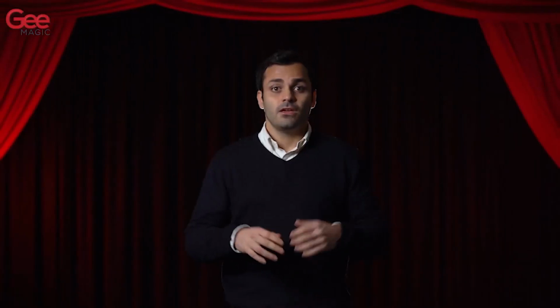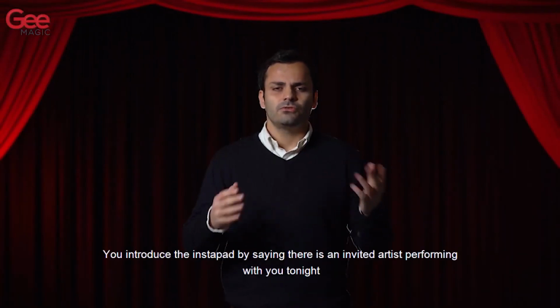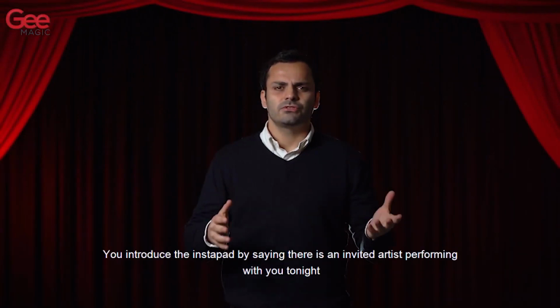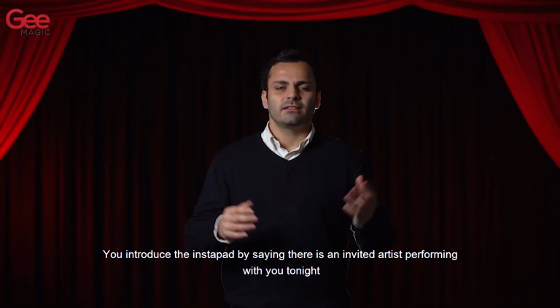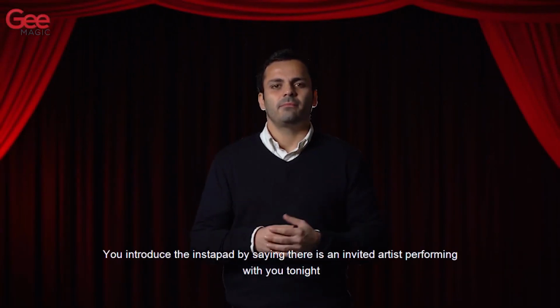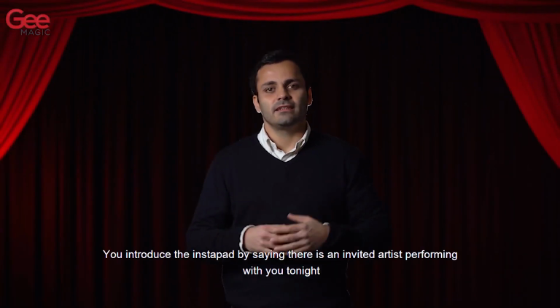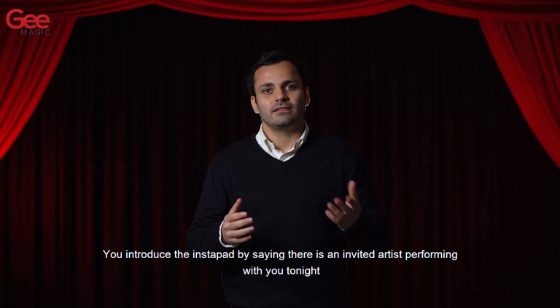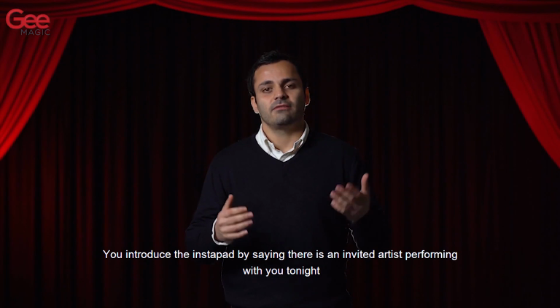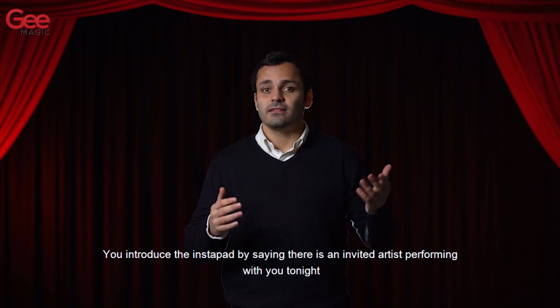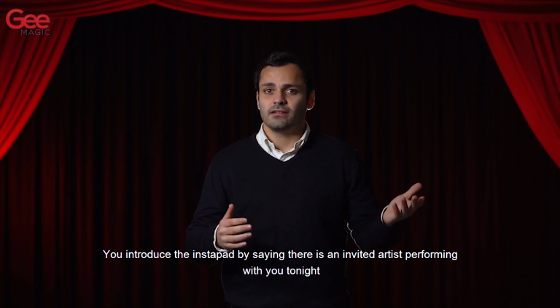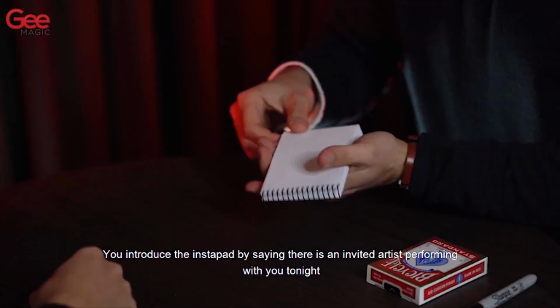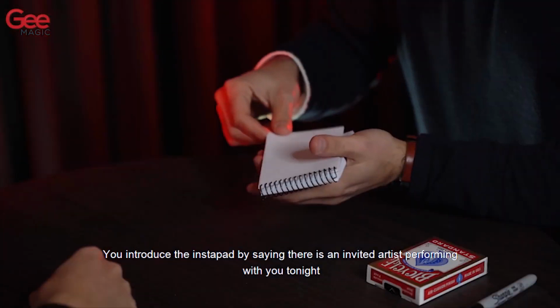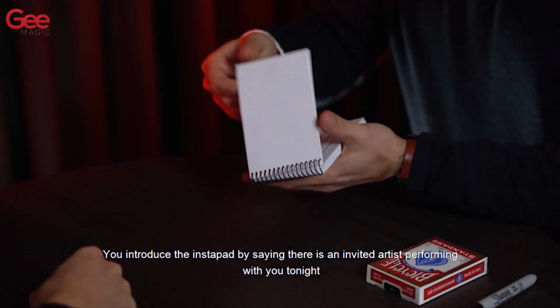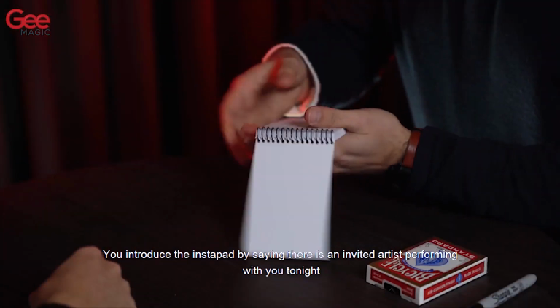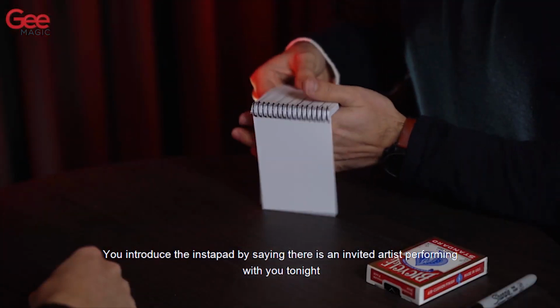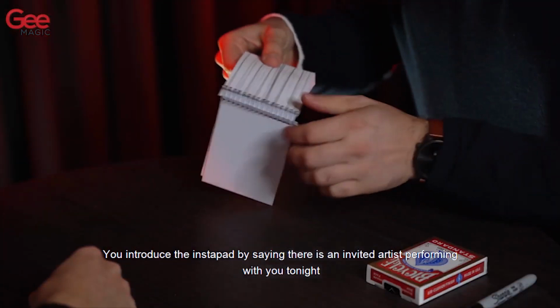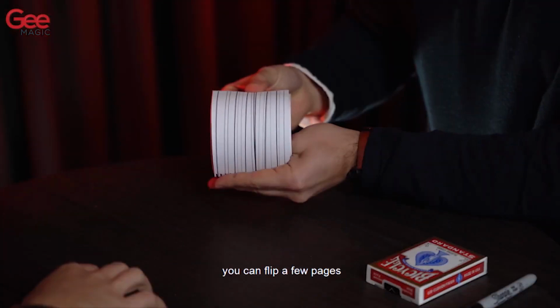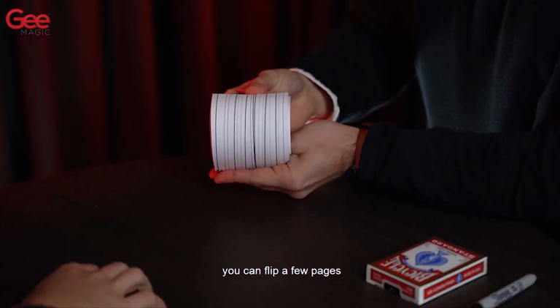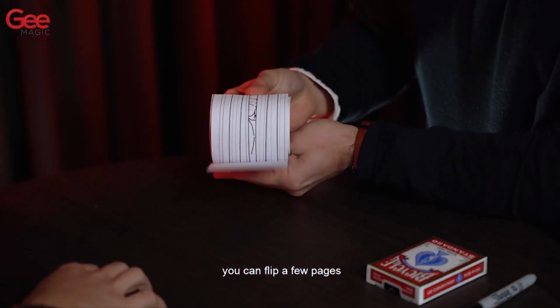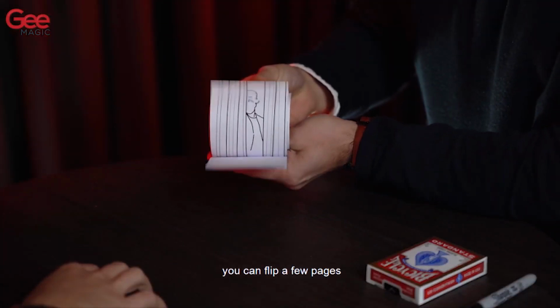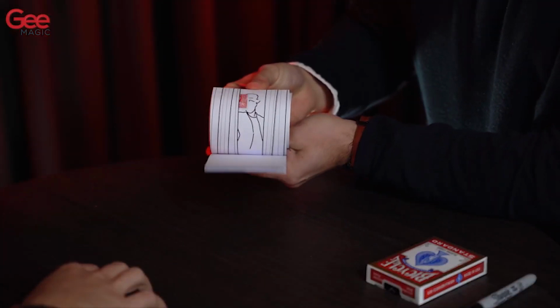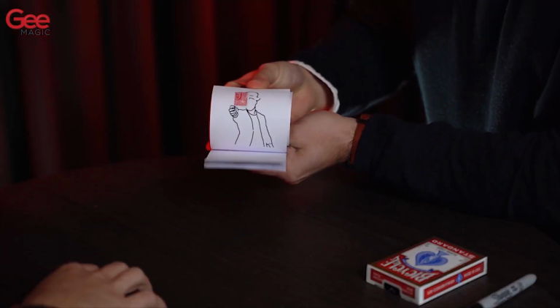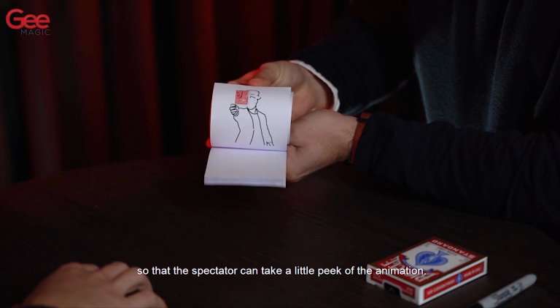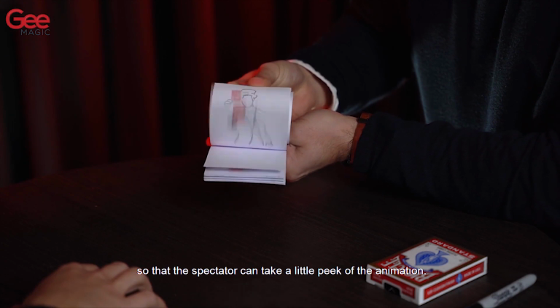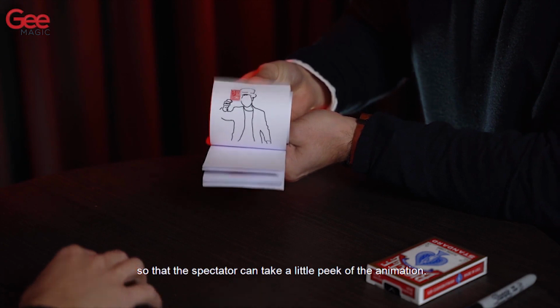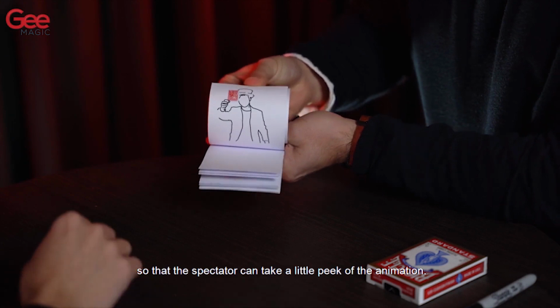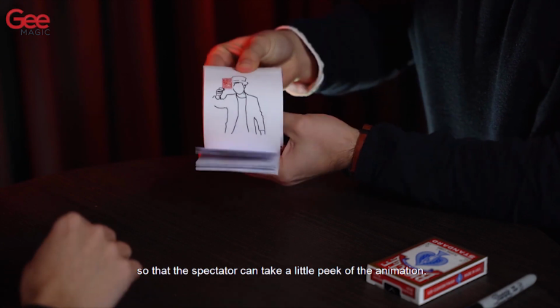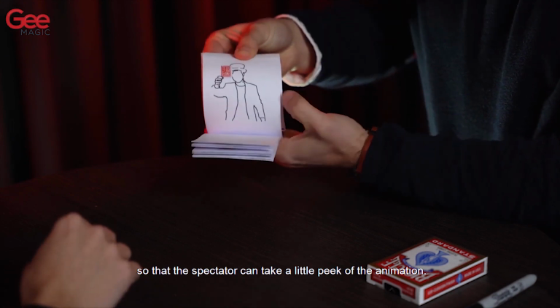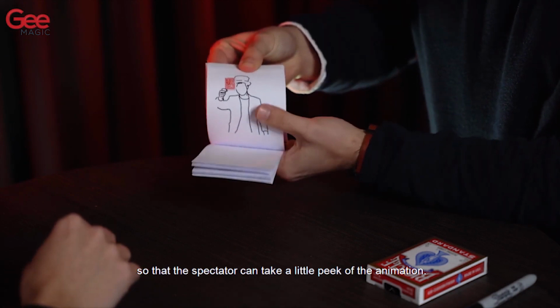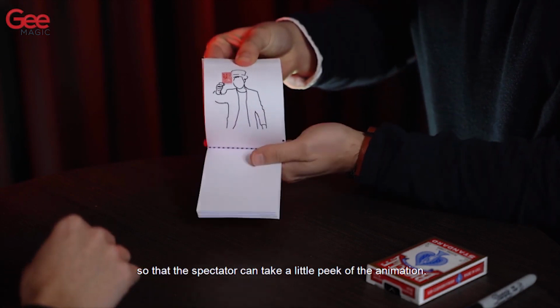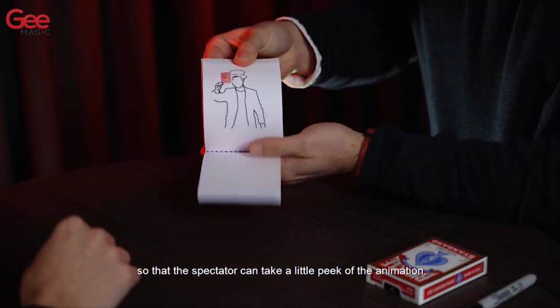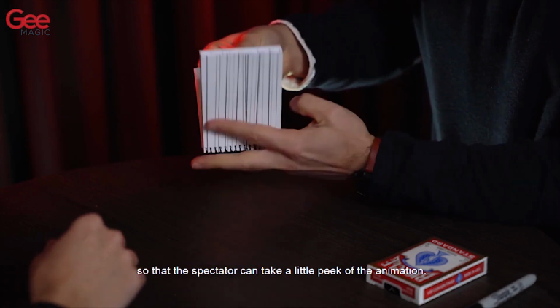We introduce the Instapad by saying there is an invited artist performing with you tonight. You can flip a few pages so that the spectator can take a little peek of the animation.